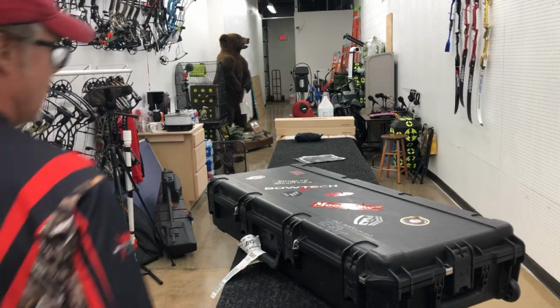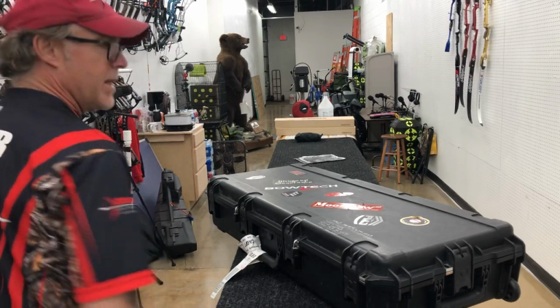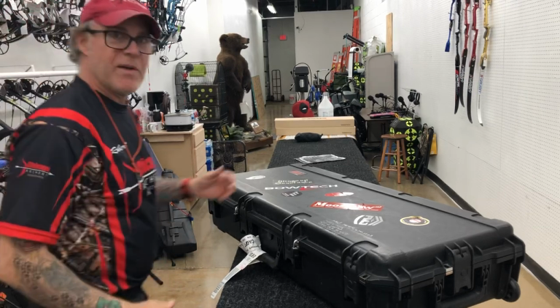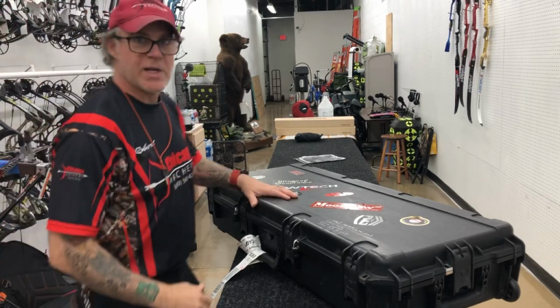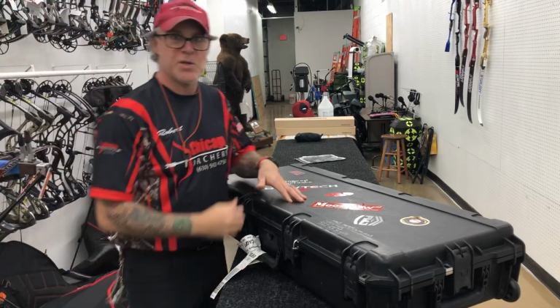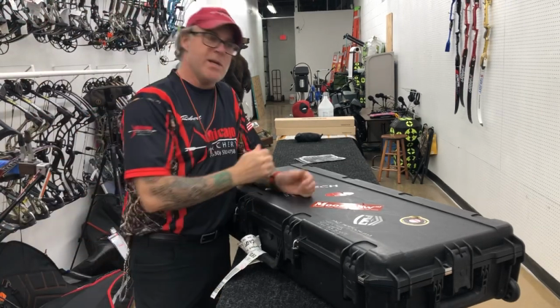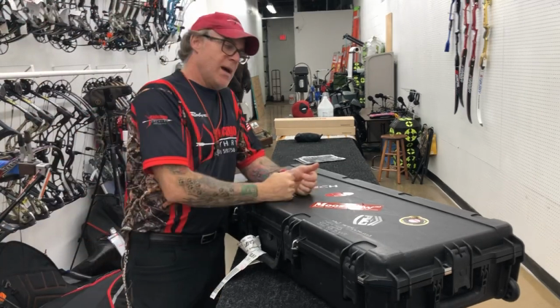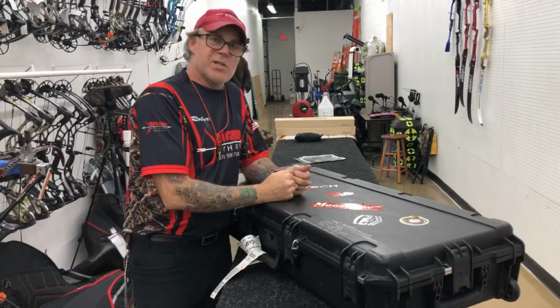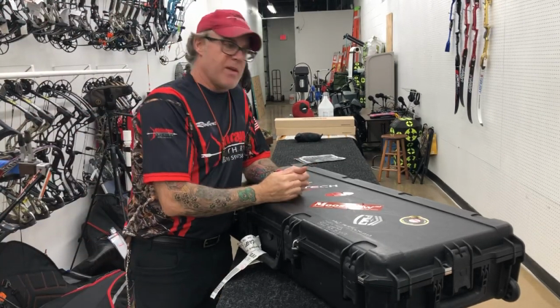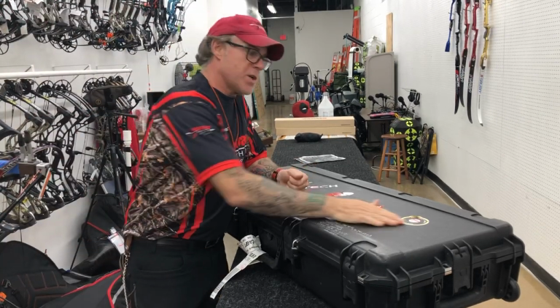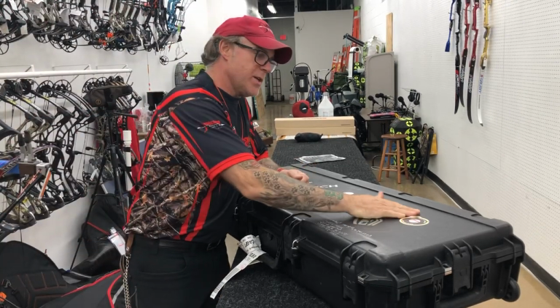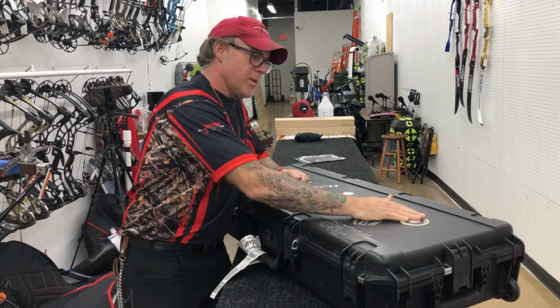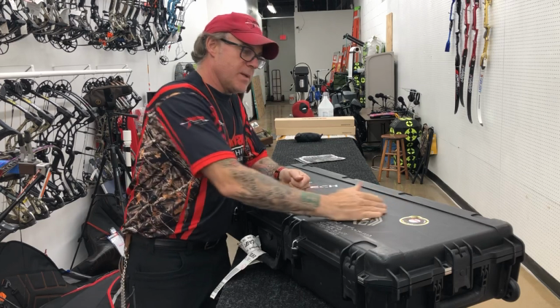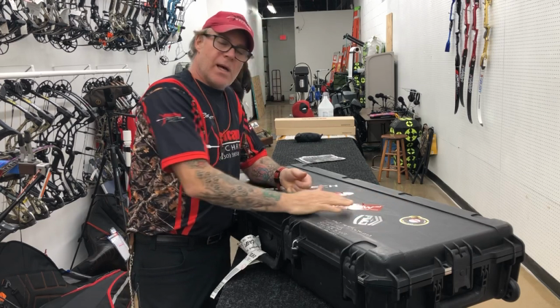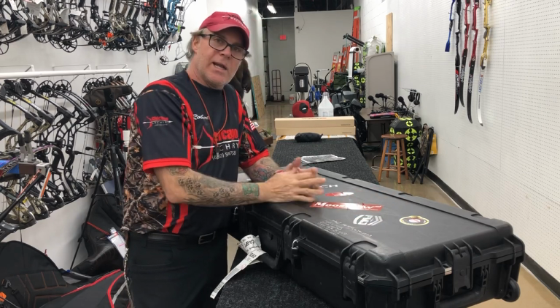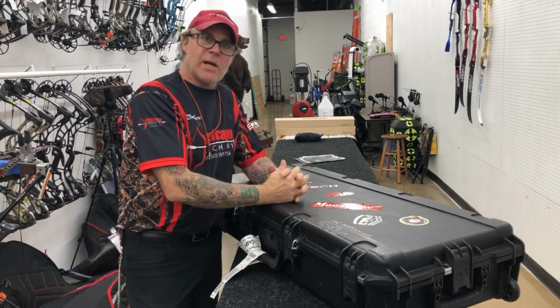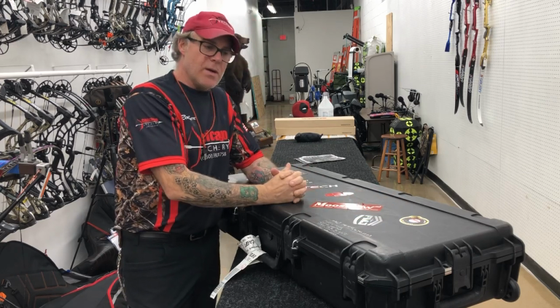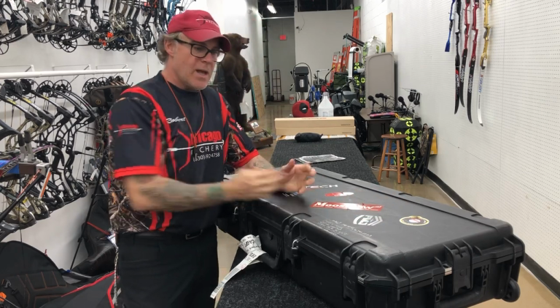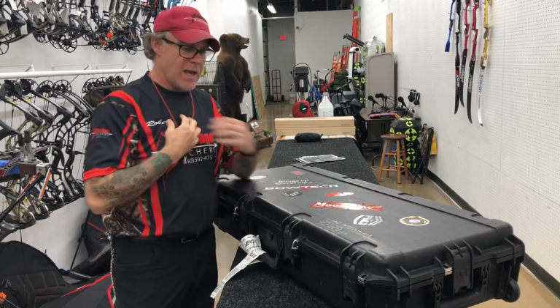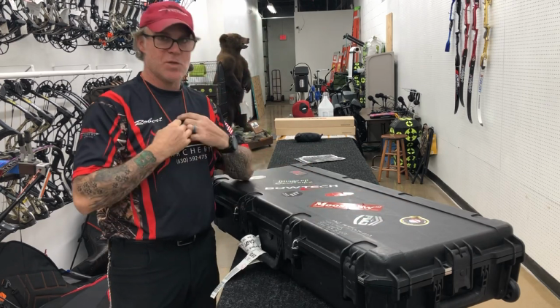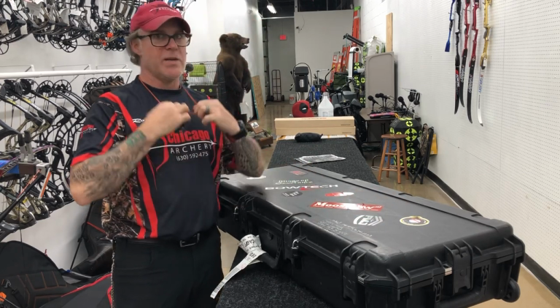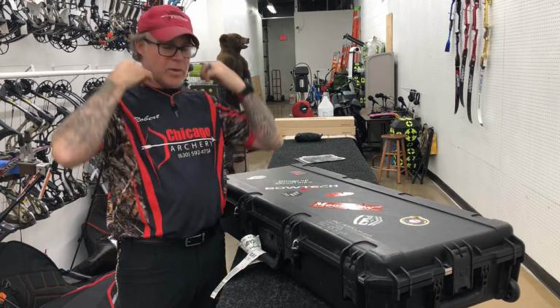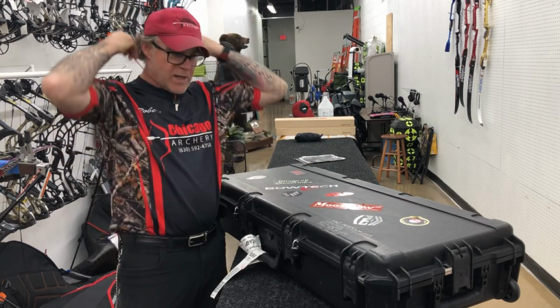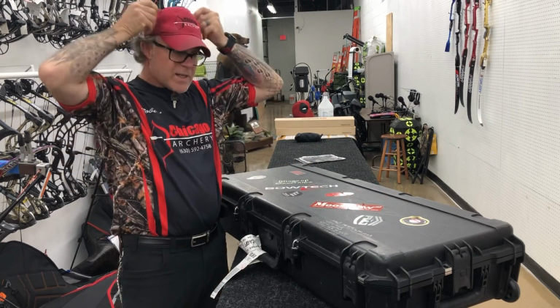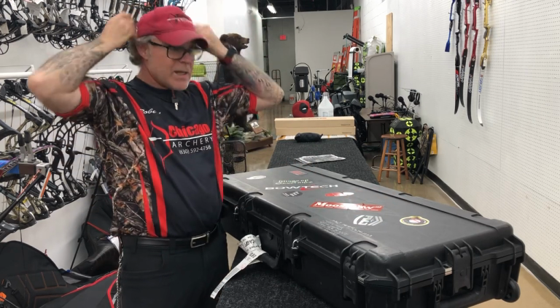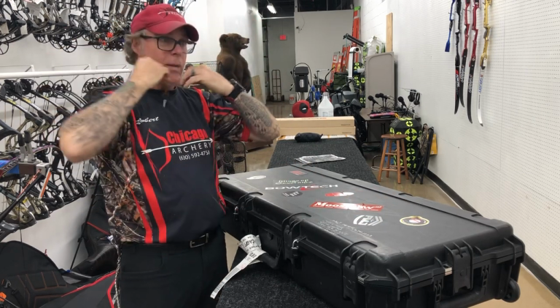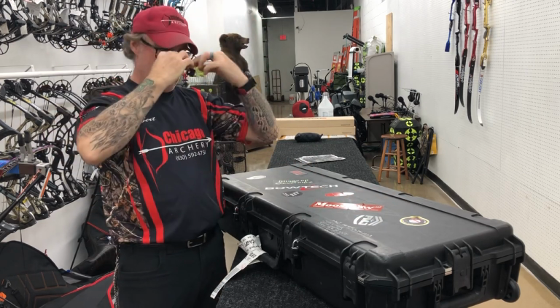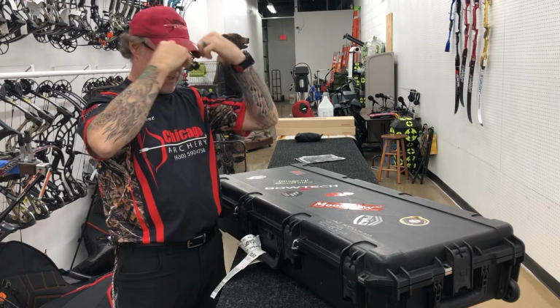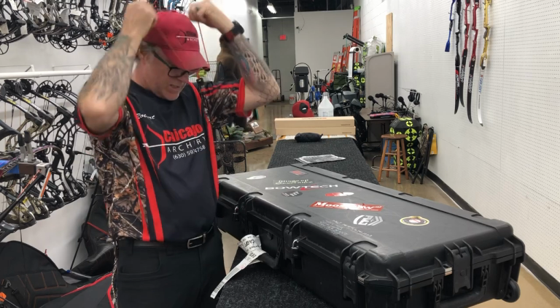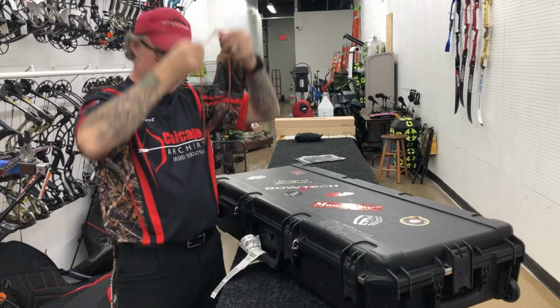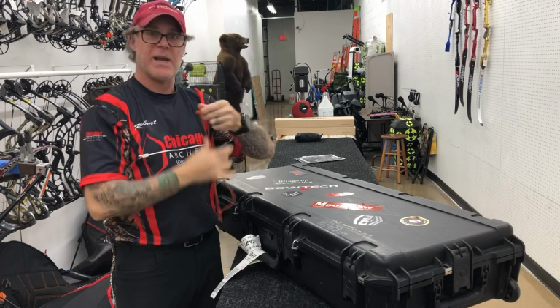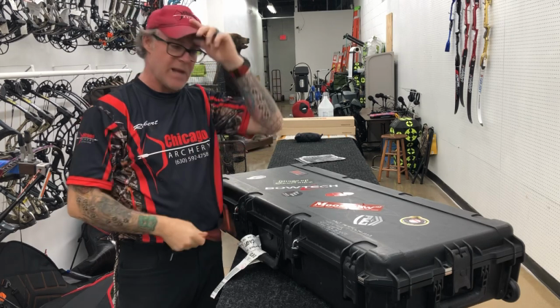Hi, this is Bob from Chicago Archery. I just got back from Washington where I got an elk, and I just want to give you a quick rundown on how I pack, because everybody's been asking me how I've been packing.